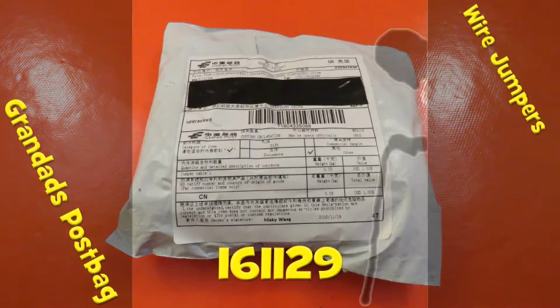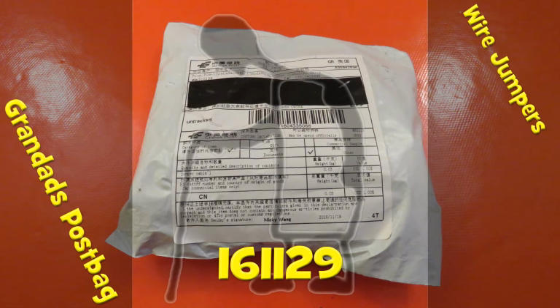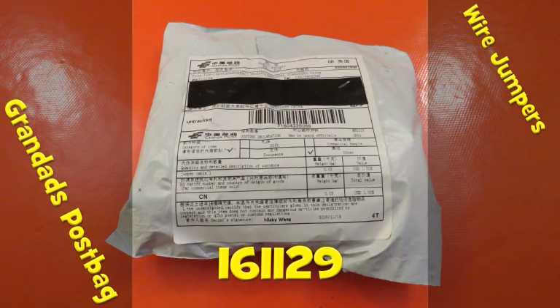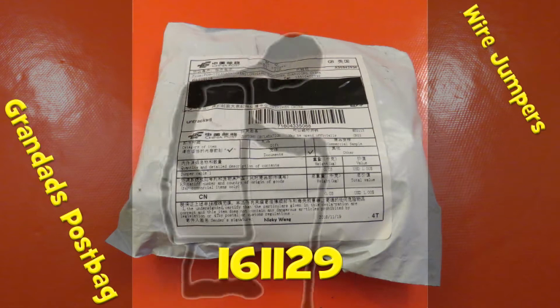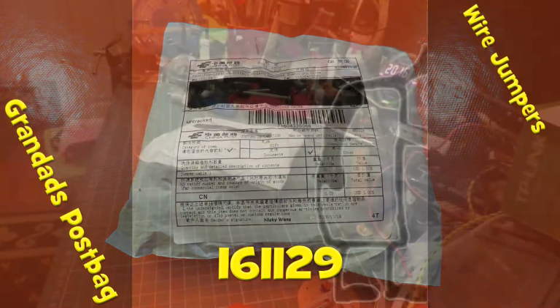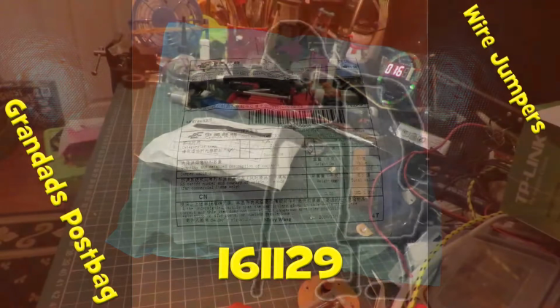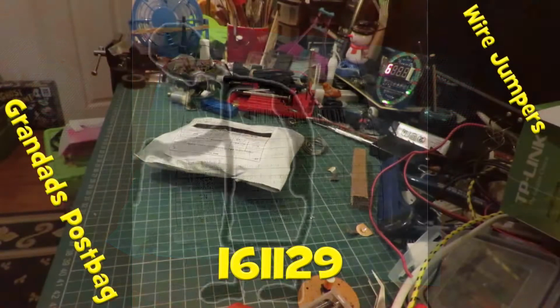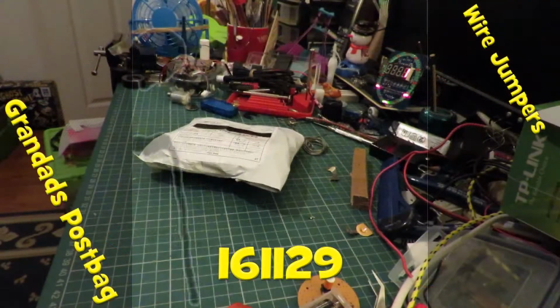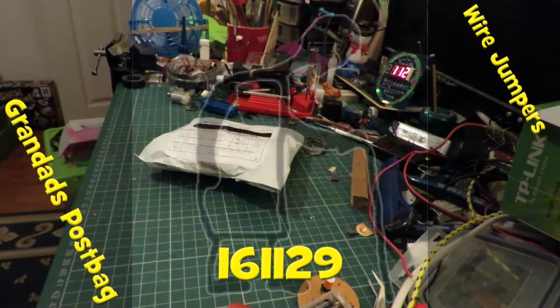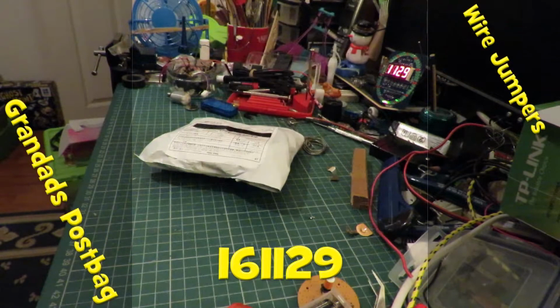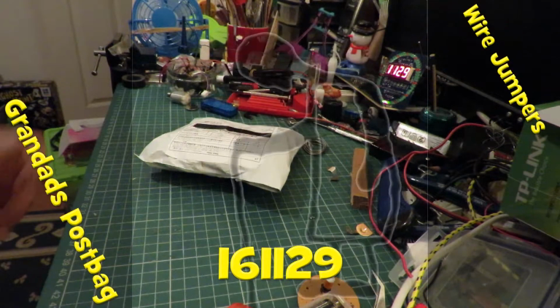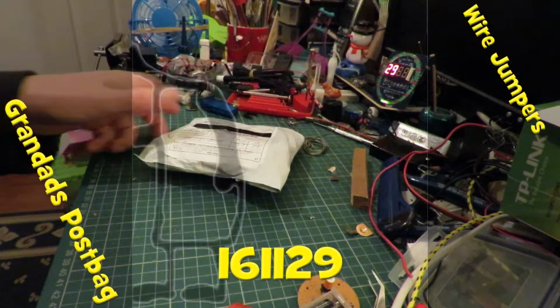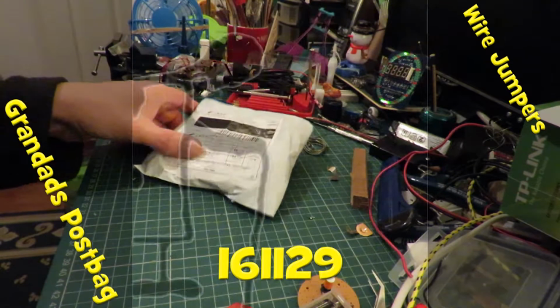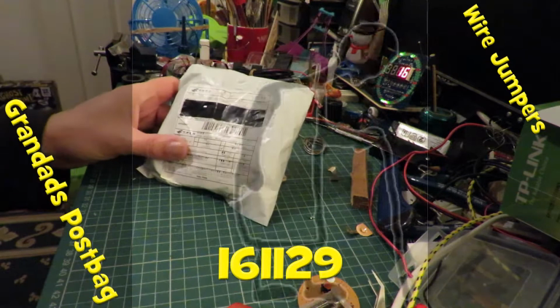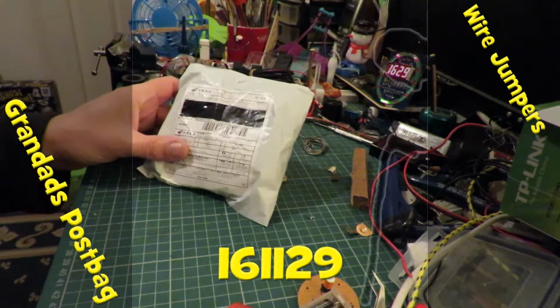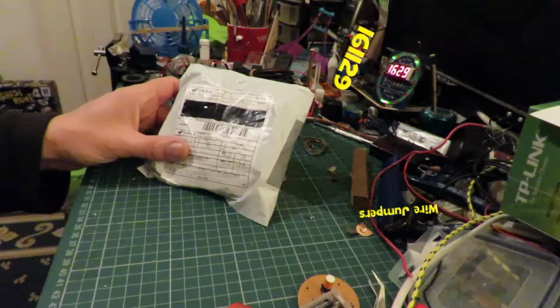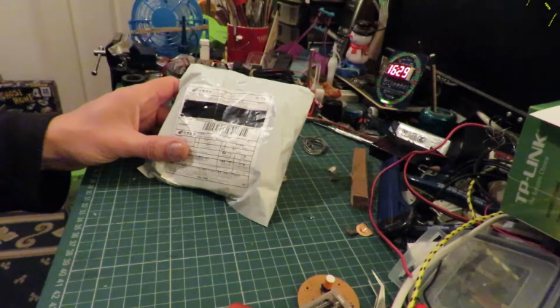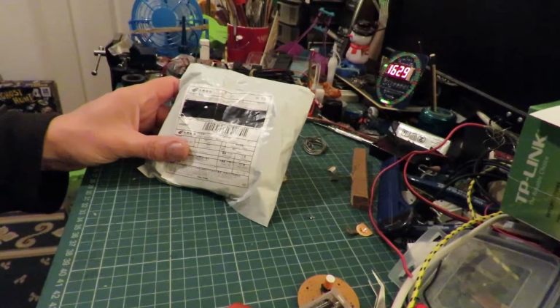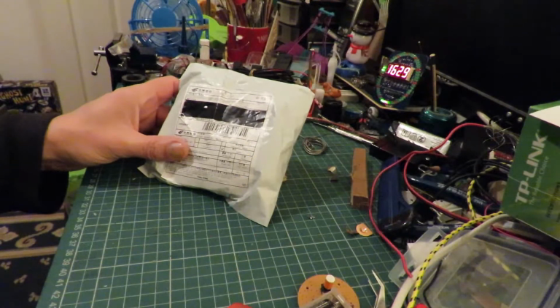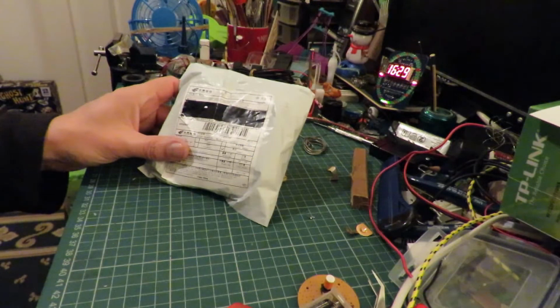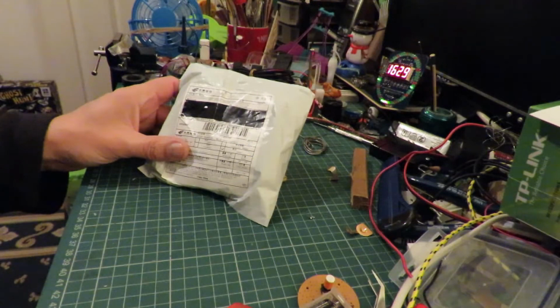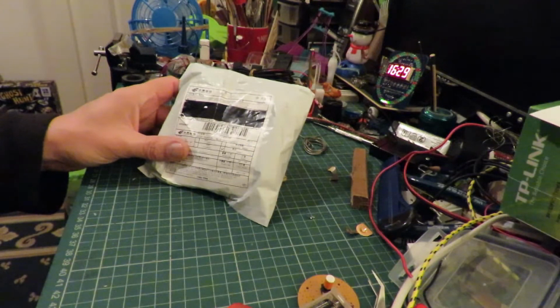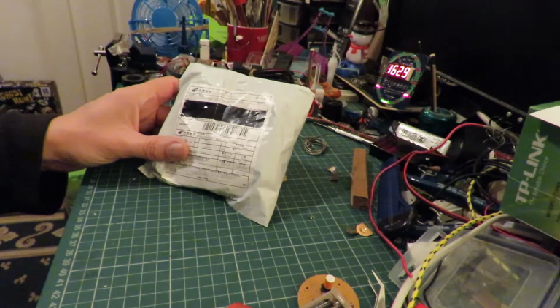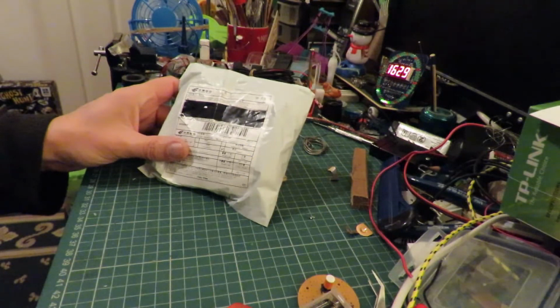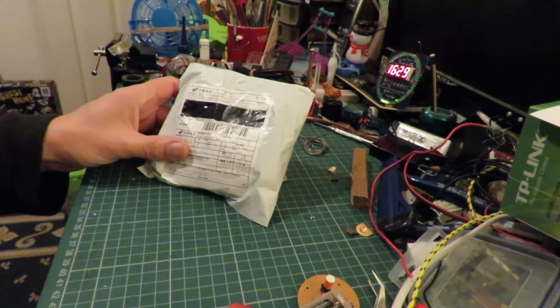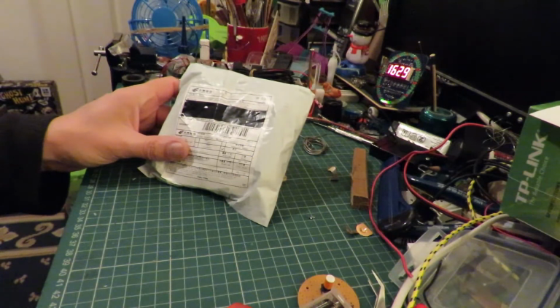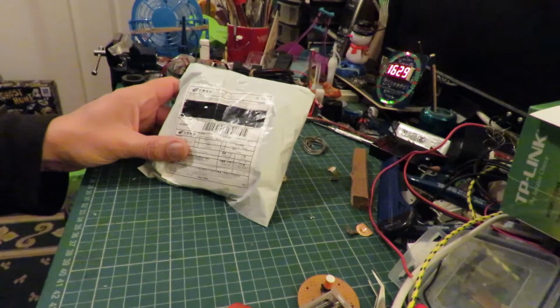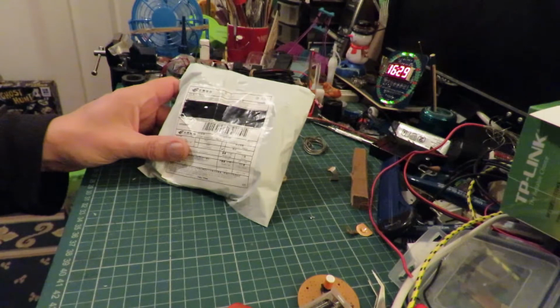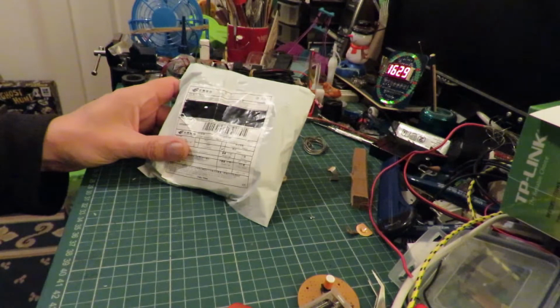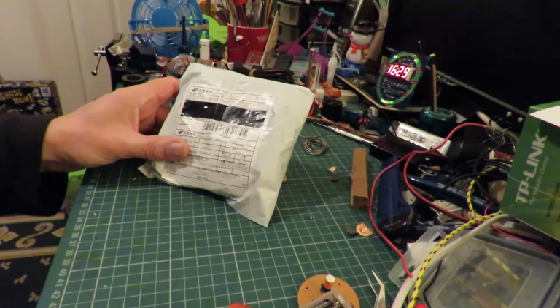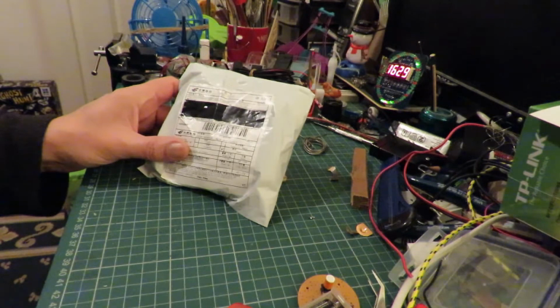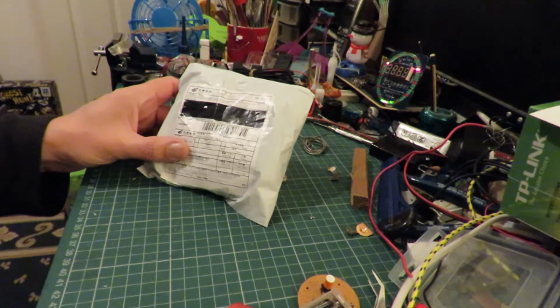Hi guys. Postman's been, so it's postbag time. Not on my normal table at the moment — I've had to vacate that, so we're up in my workroom.